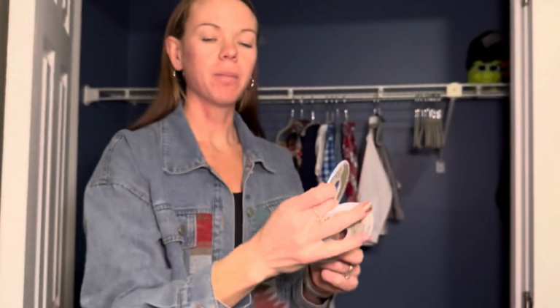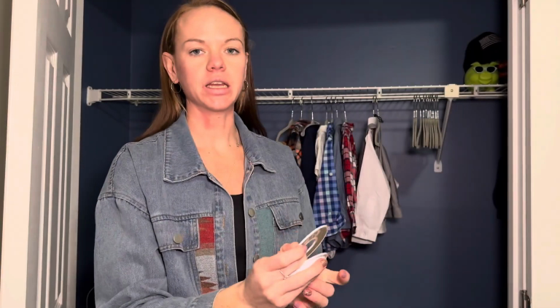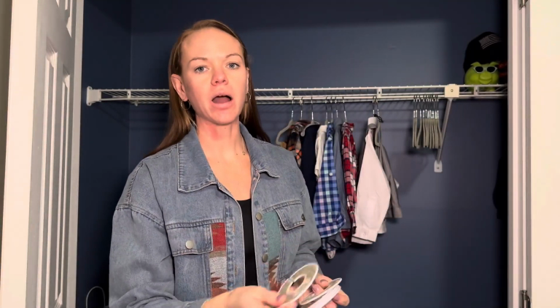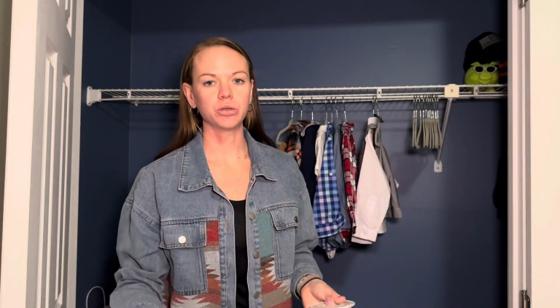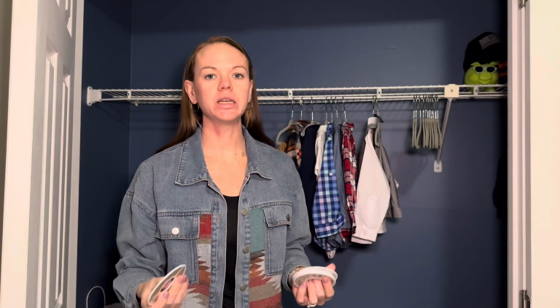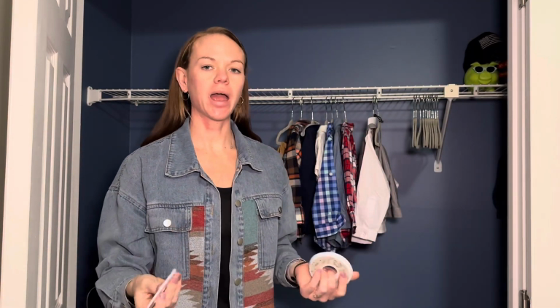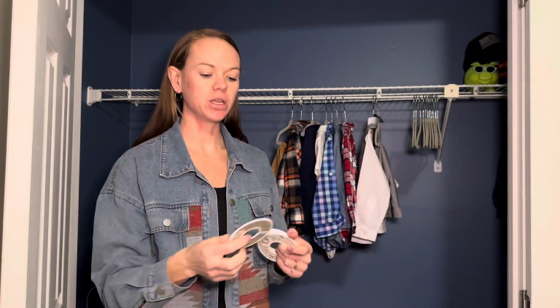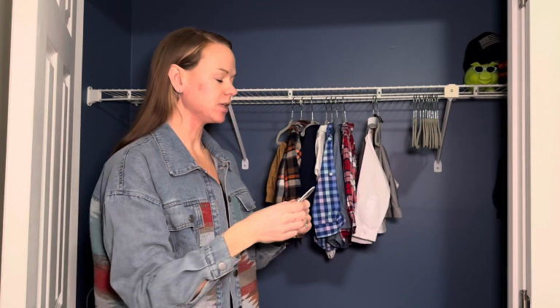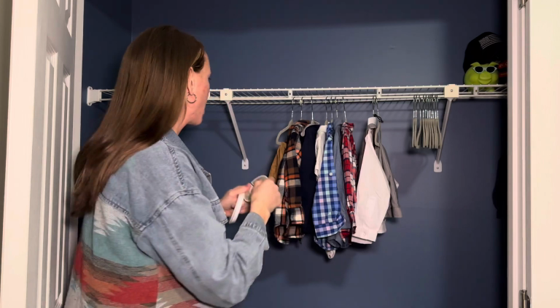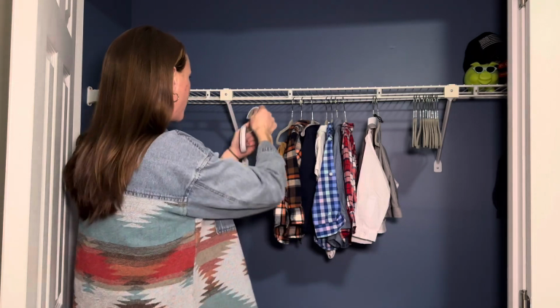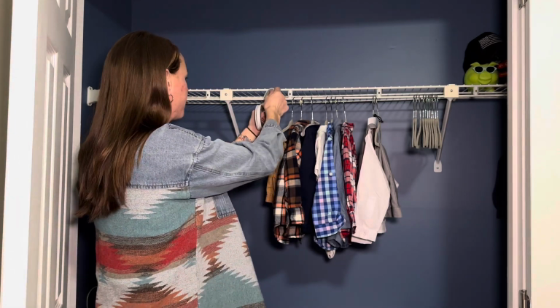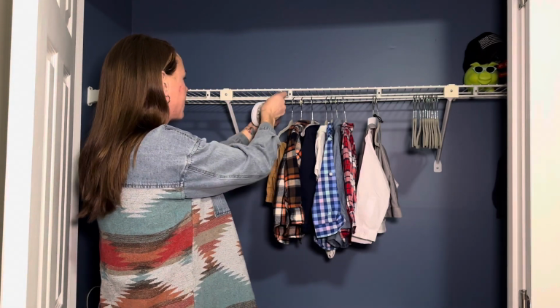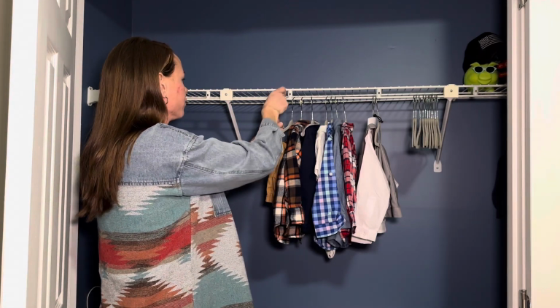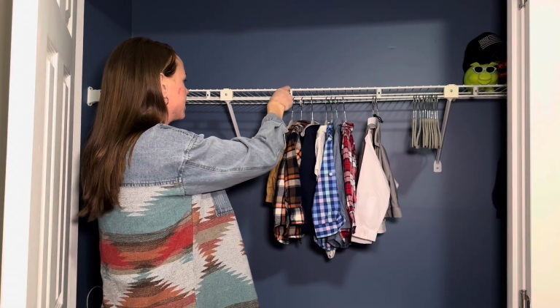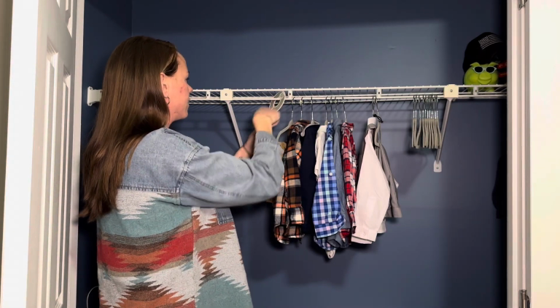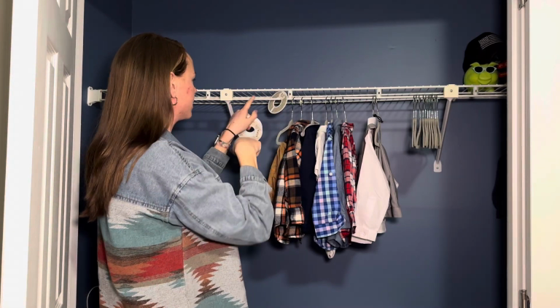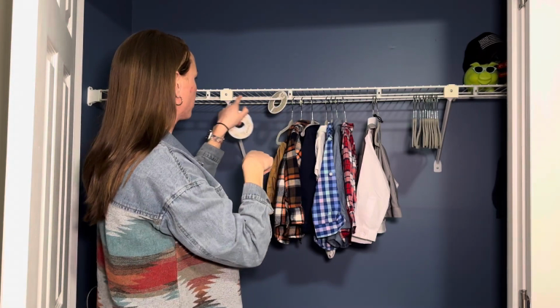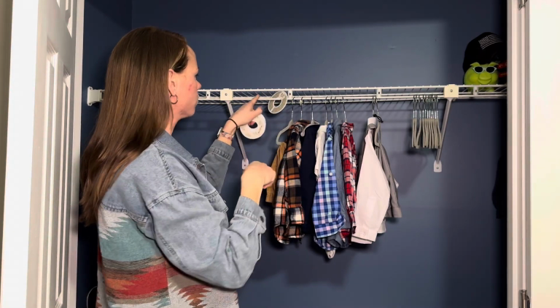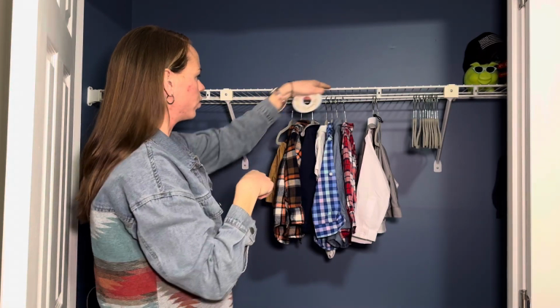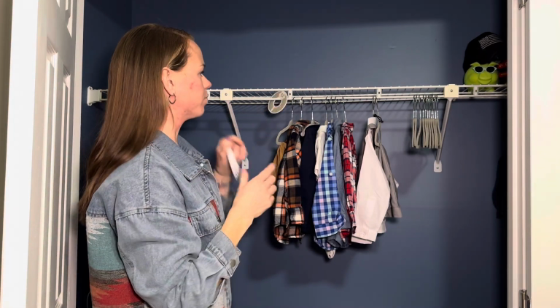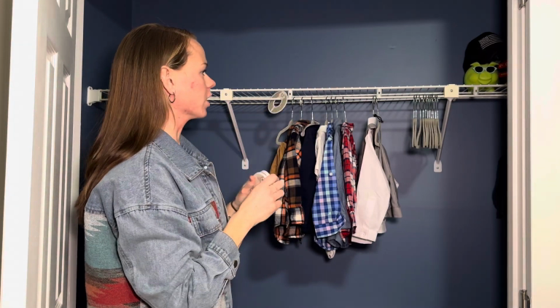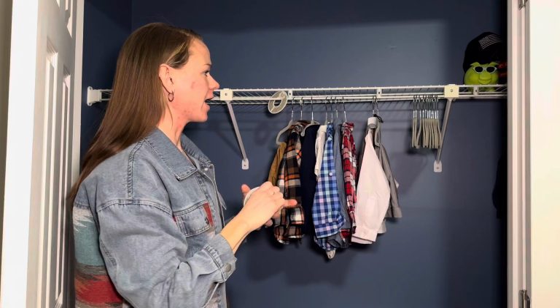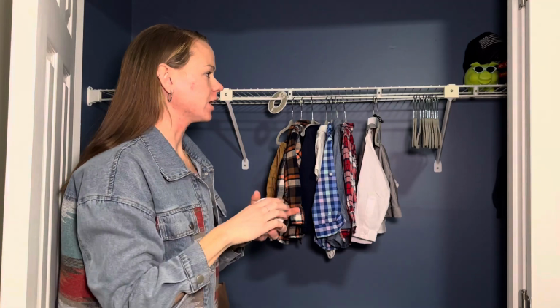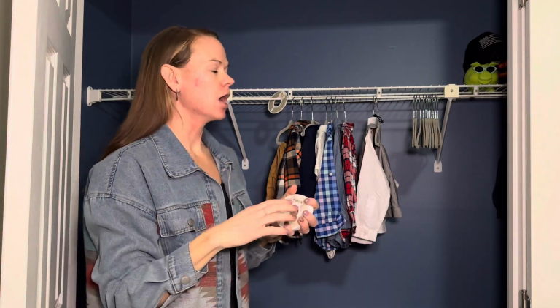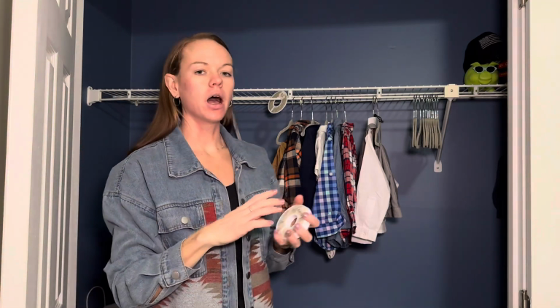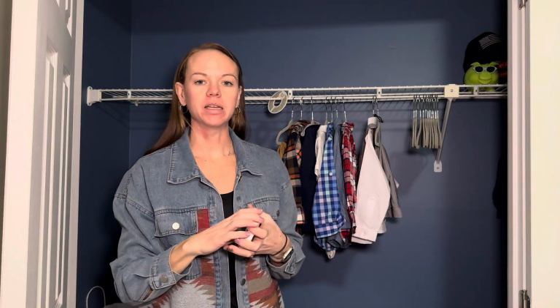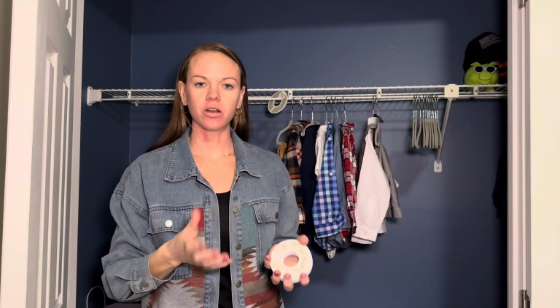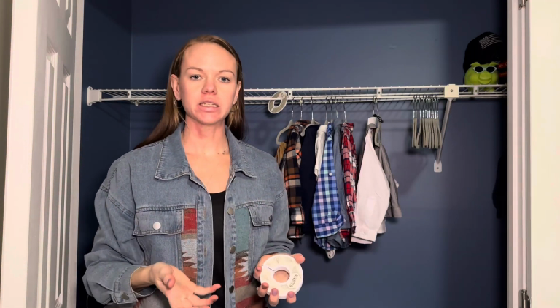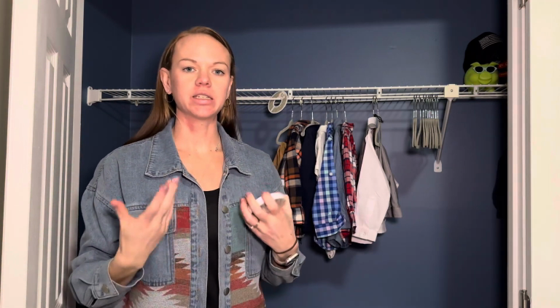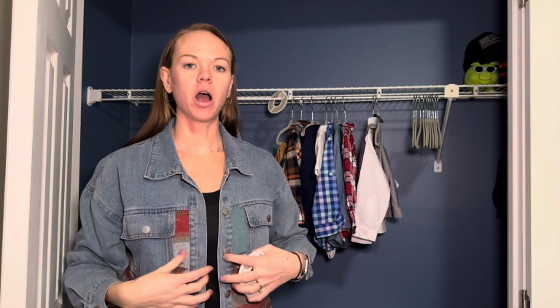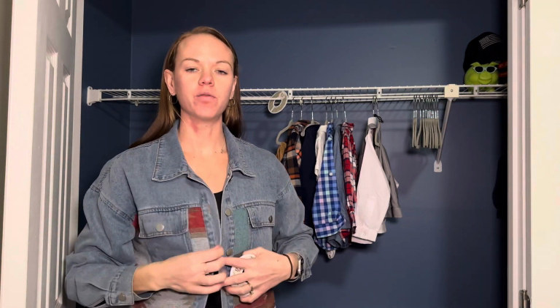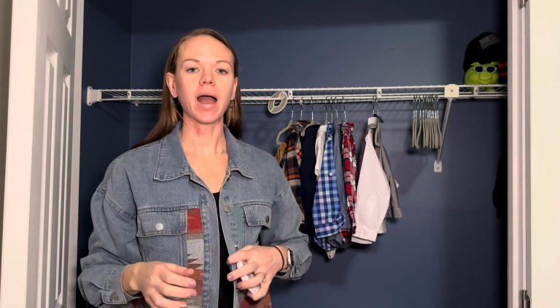My son is now in 2T, so I haven't been using these, but they slide on really easily, even on this weird bar that I have here. You can take them off, move them around.